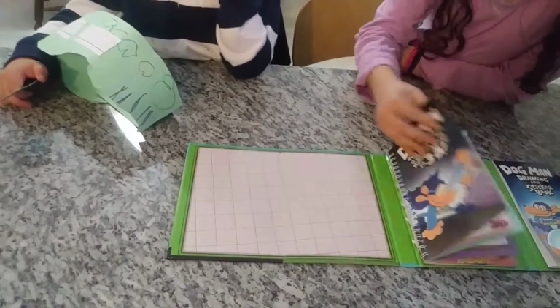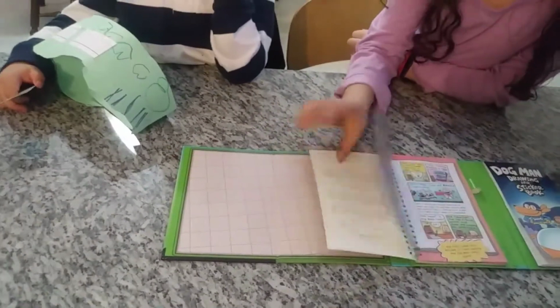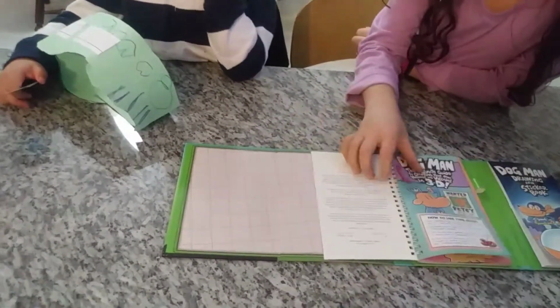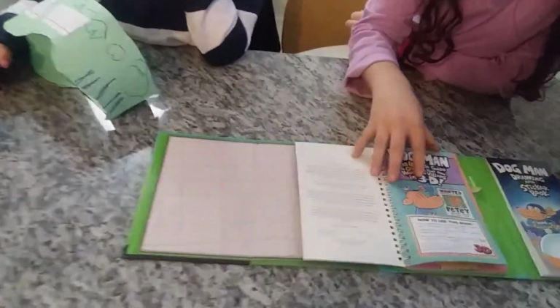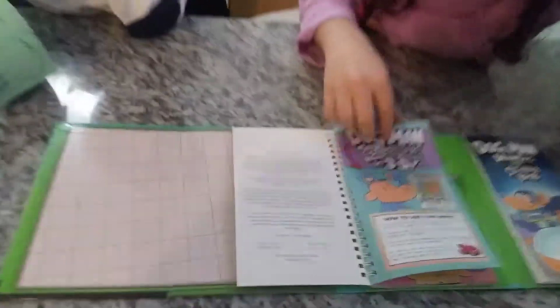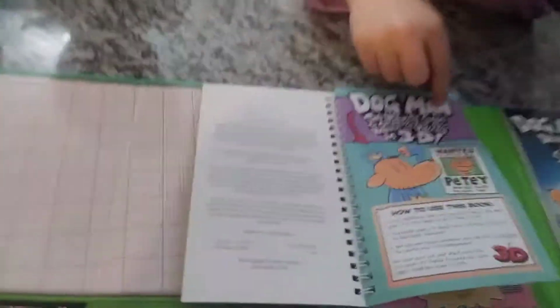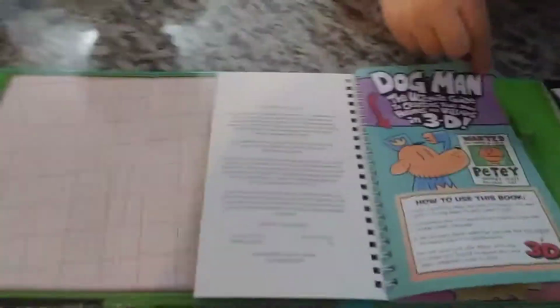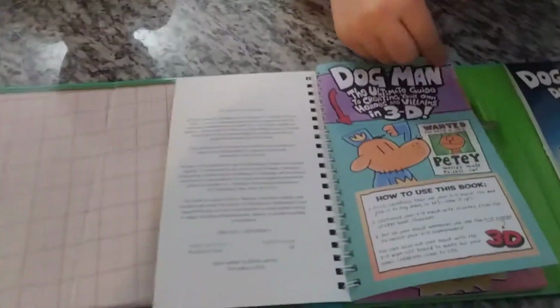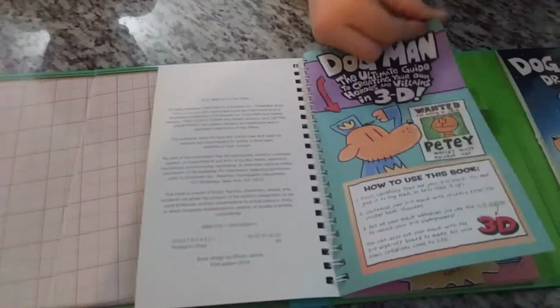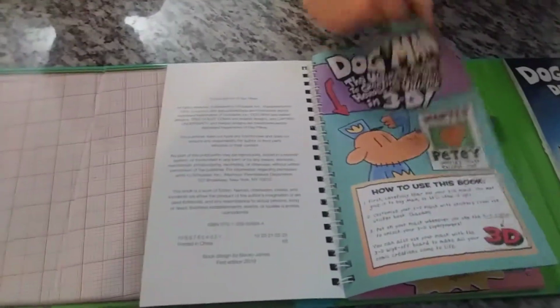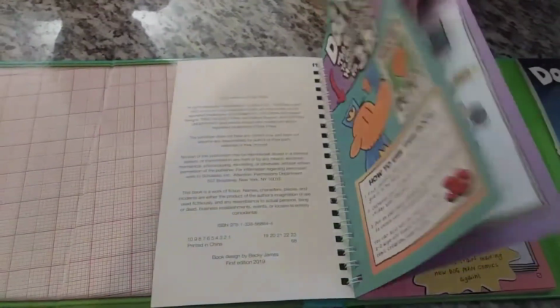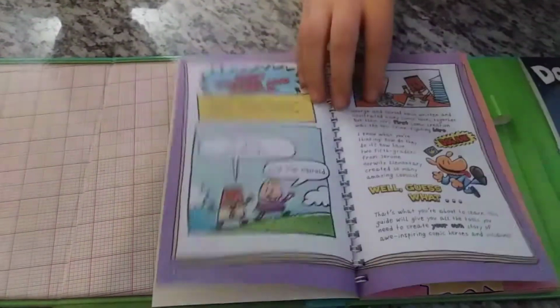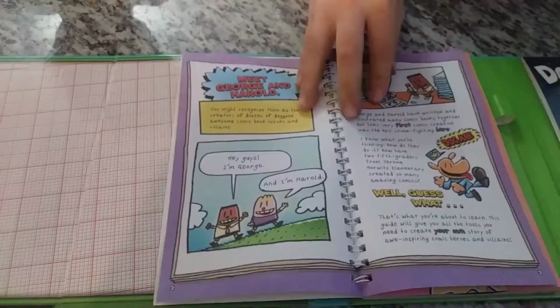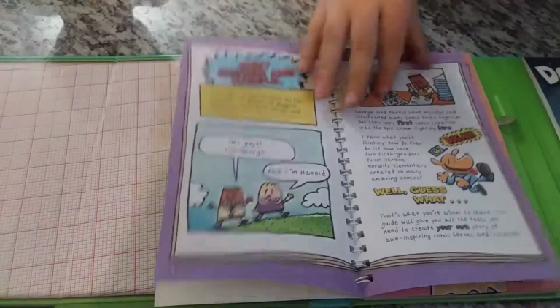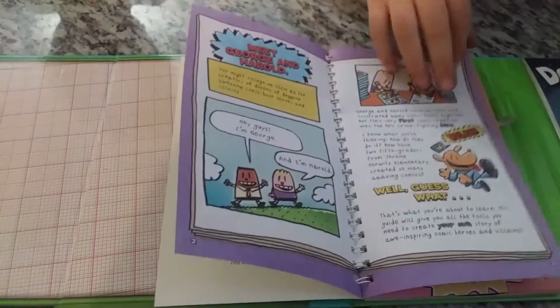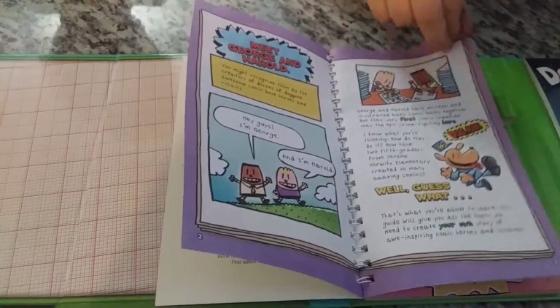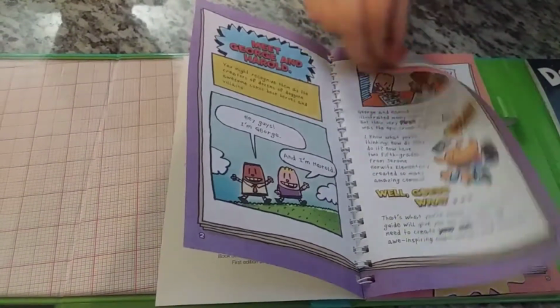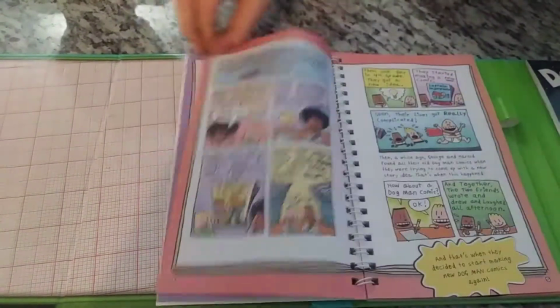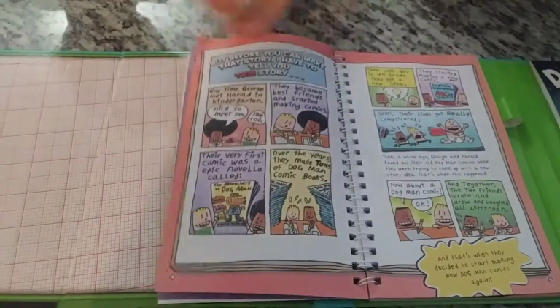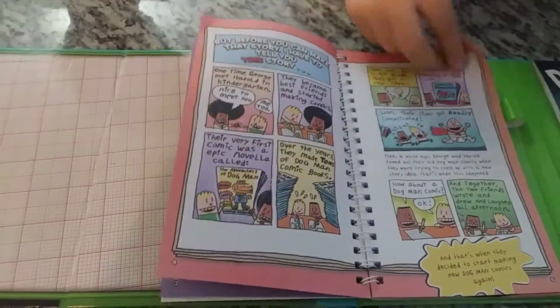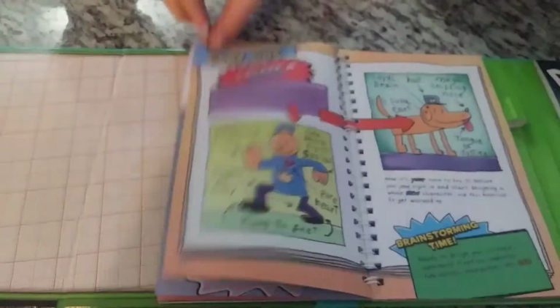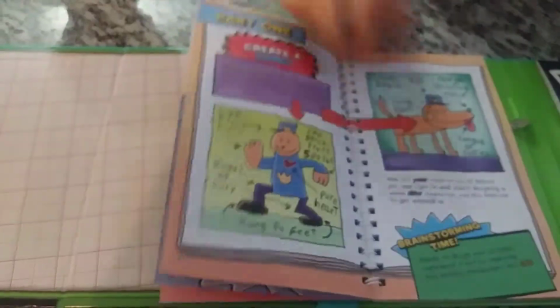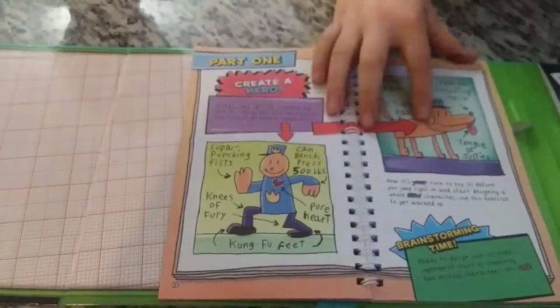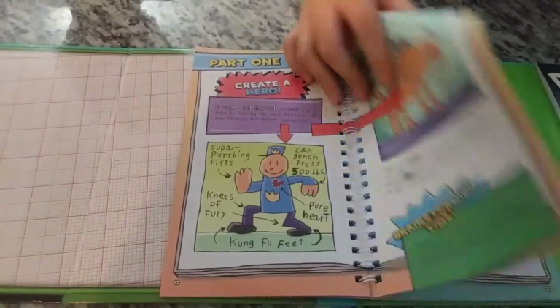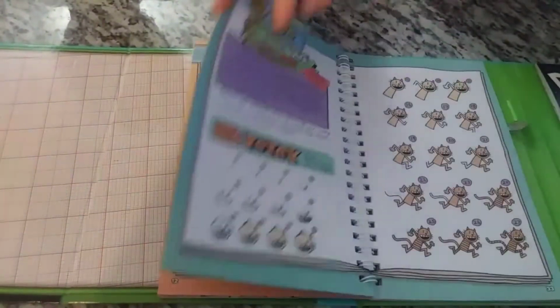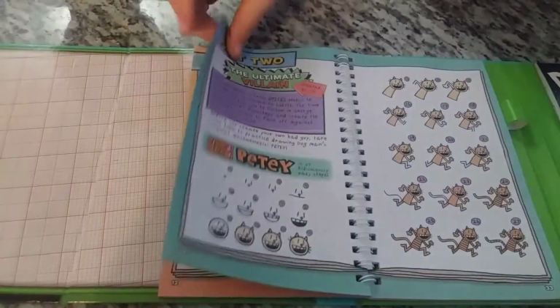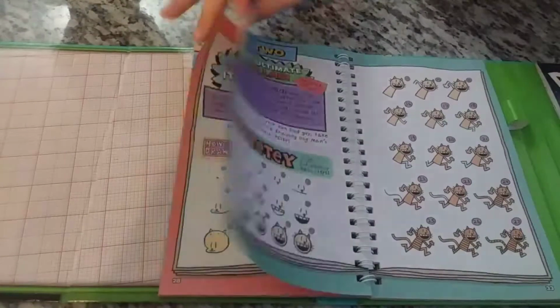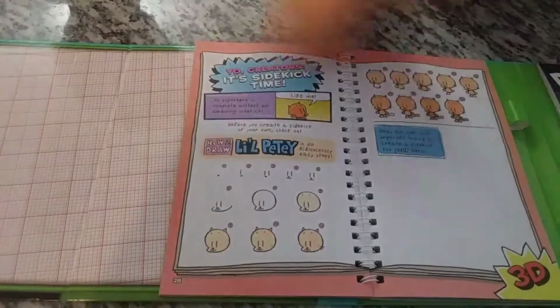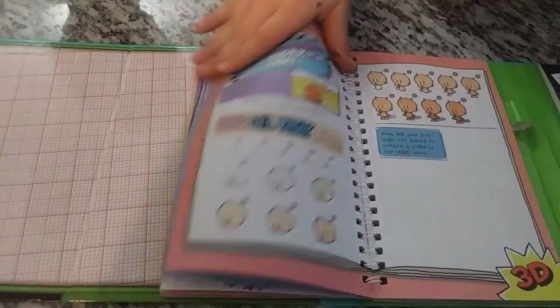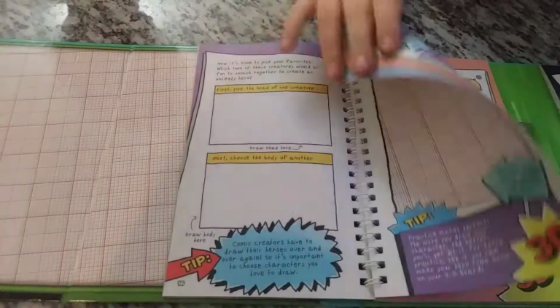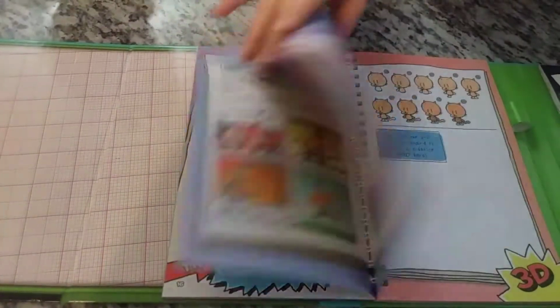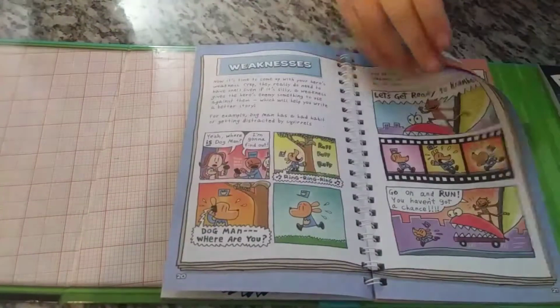So first, there is the cover and it says... I'm George and Harold. Boring, boring. Oh yeah, there are some how-to draws.